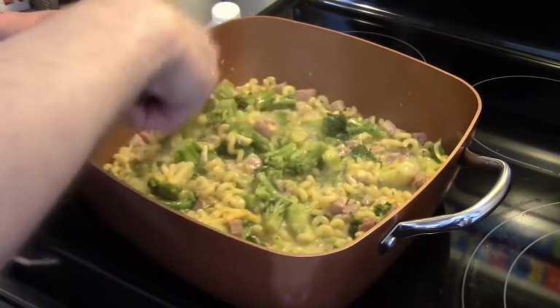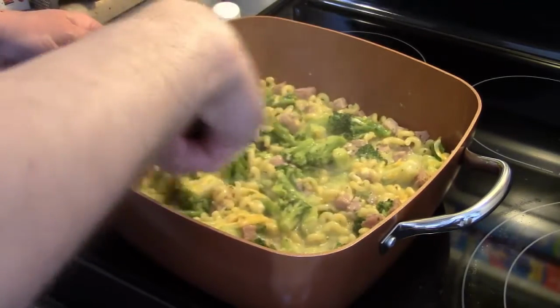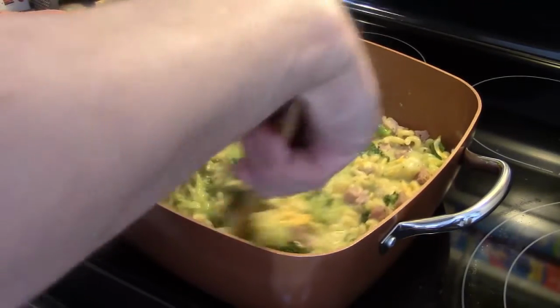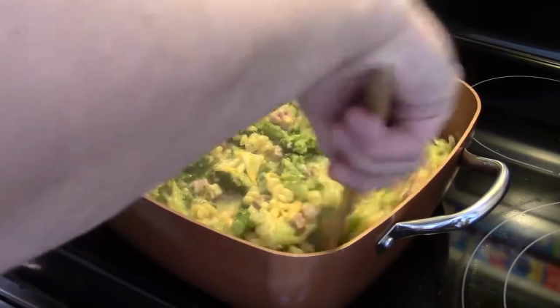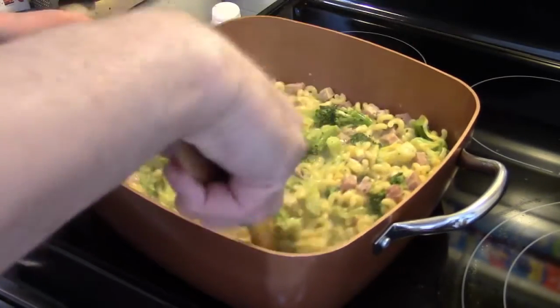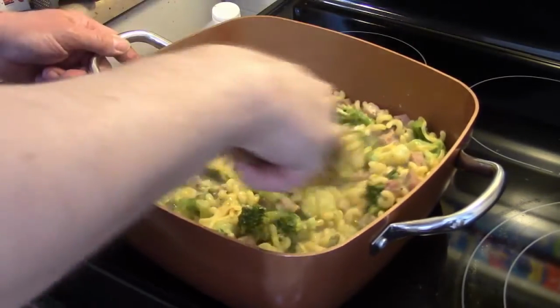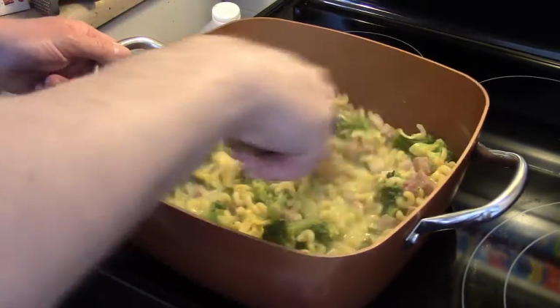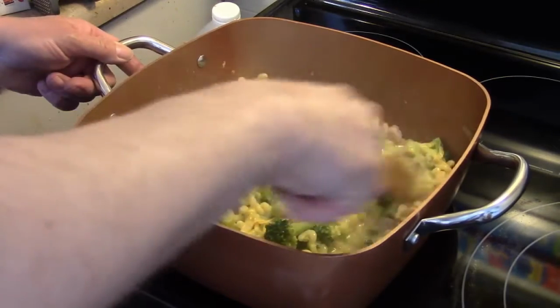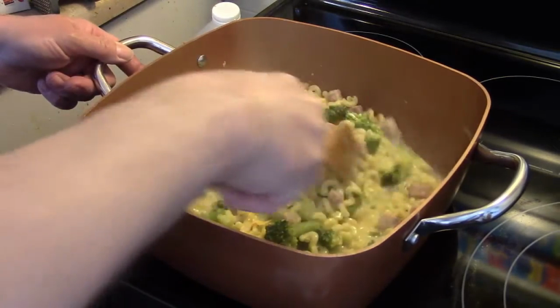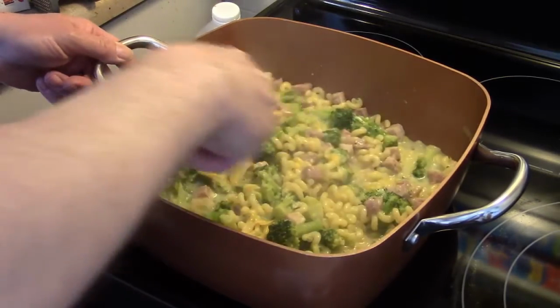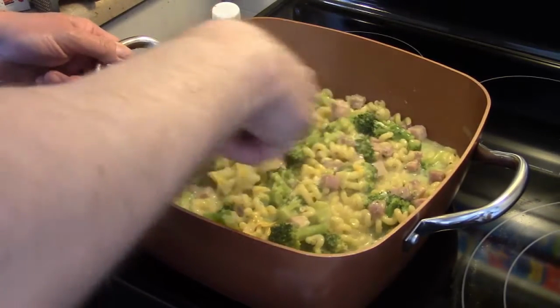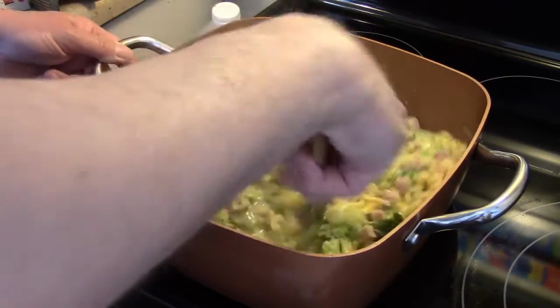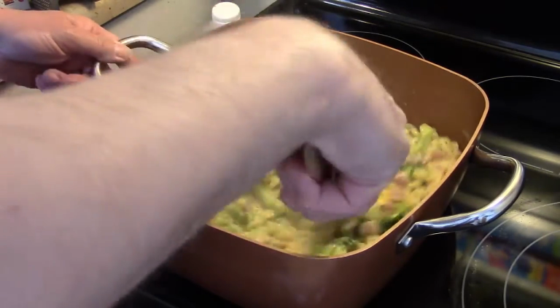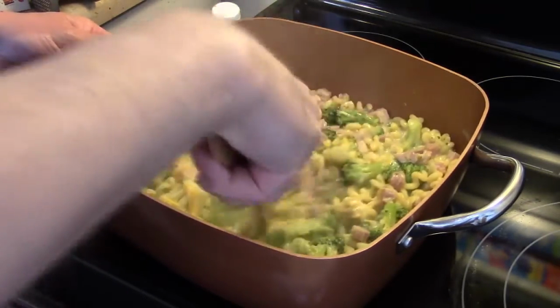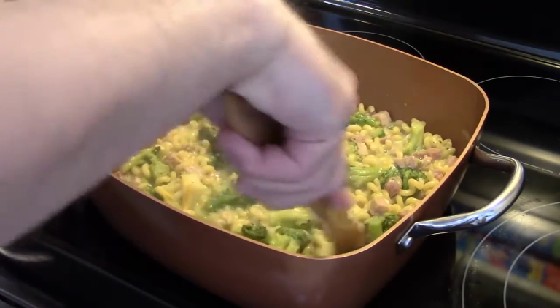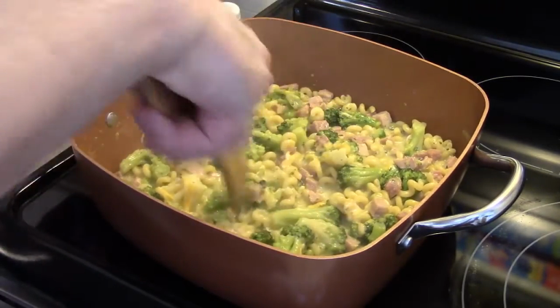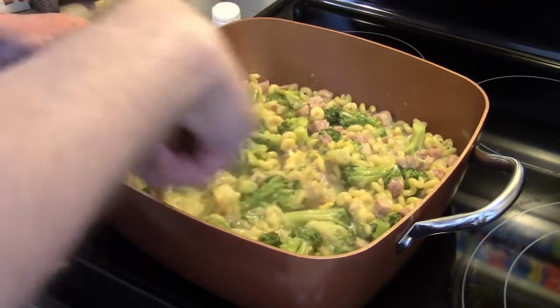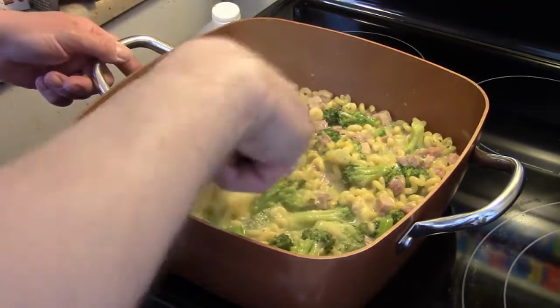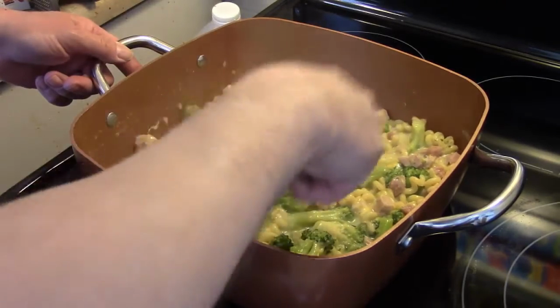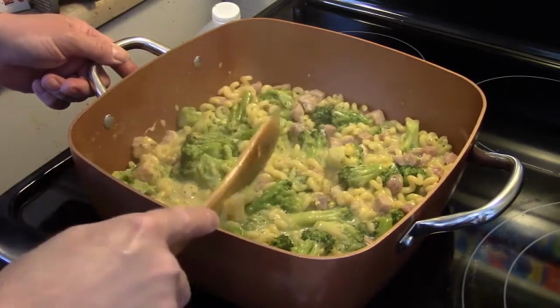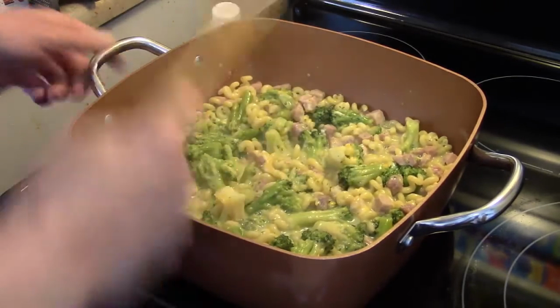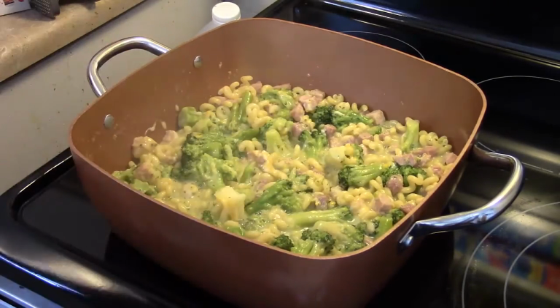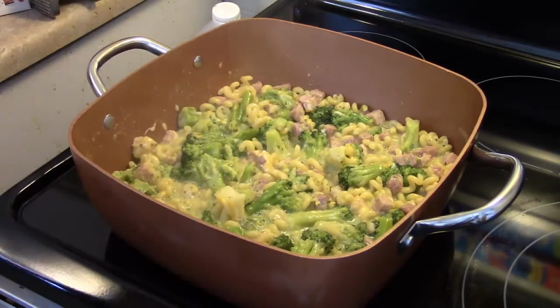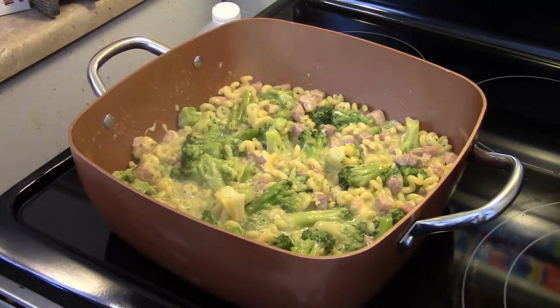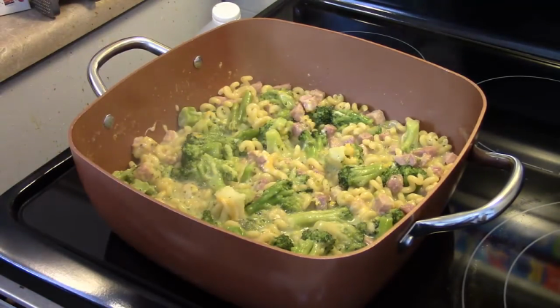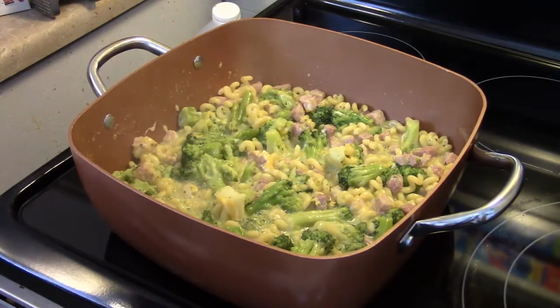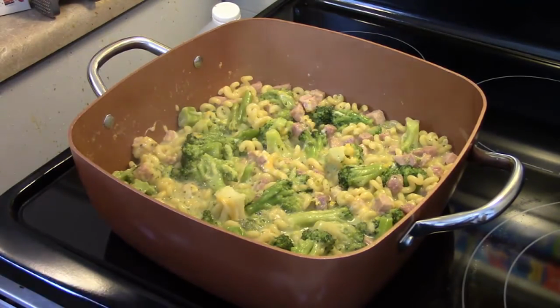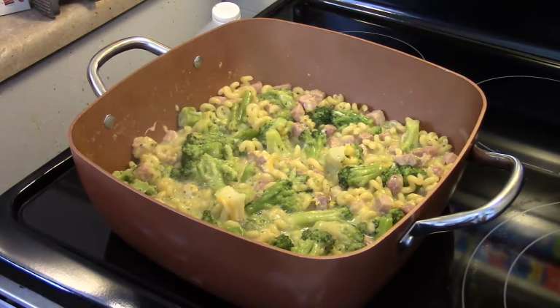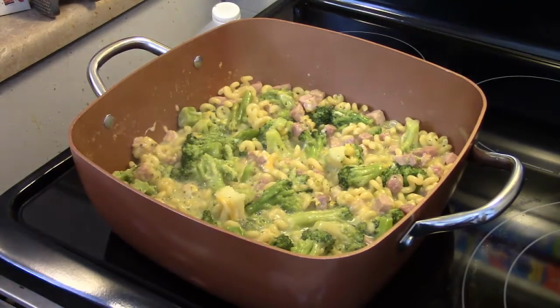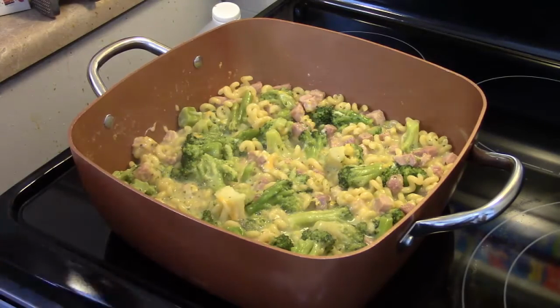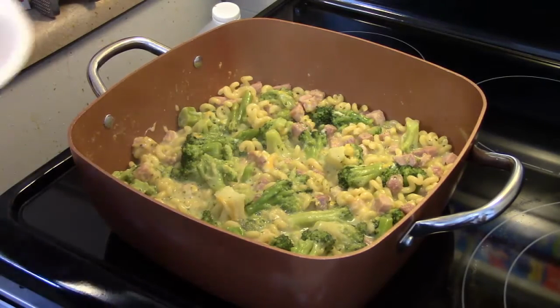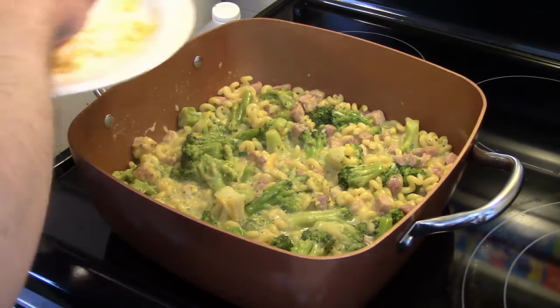We're going to put some Panko breadcrumb on here, so that should help tighten it up some too. I have my cheese mixed in. I'm going to take the rest of my cheese and sprinkle it over the top.